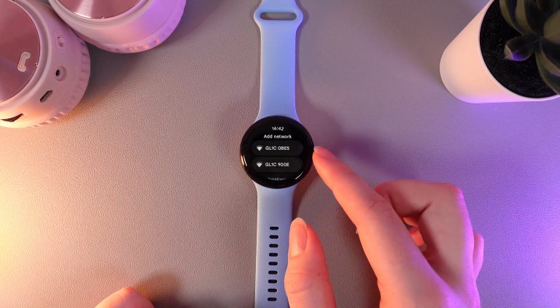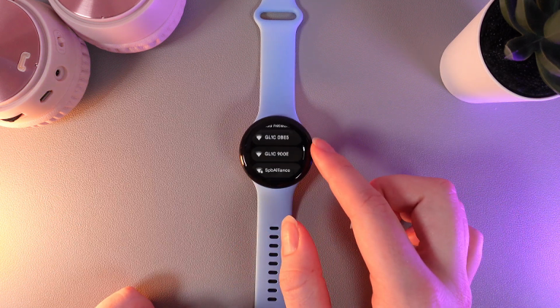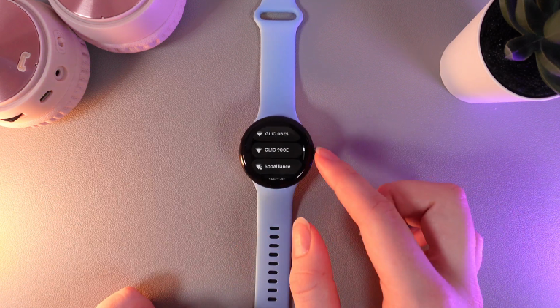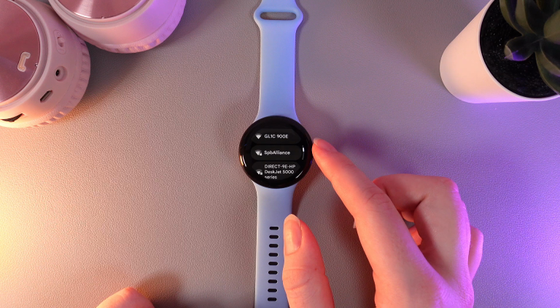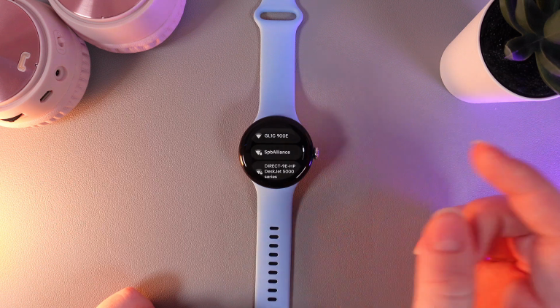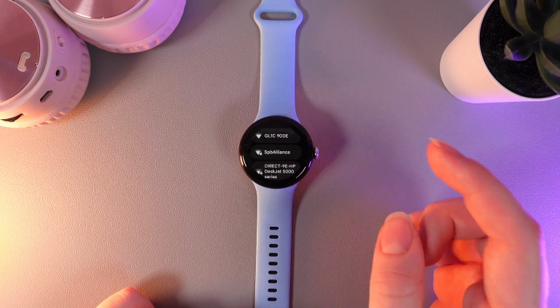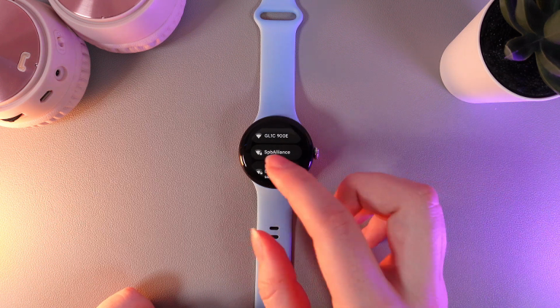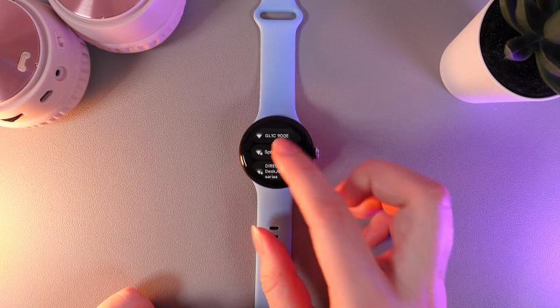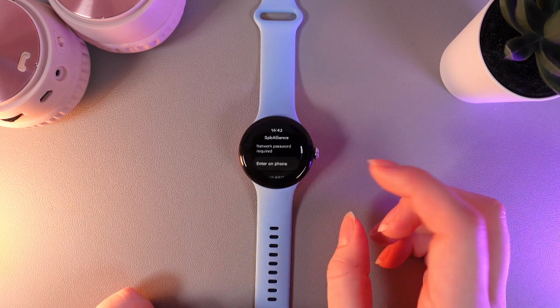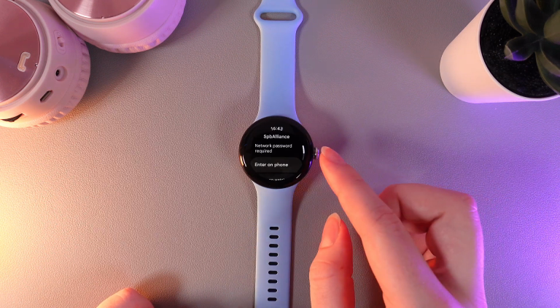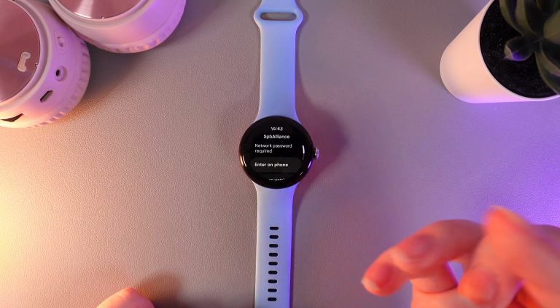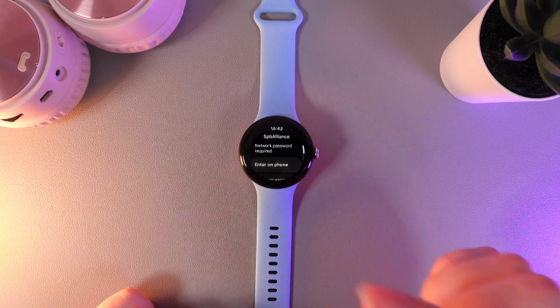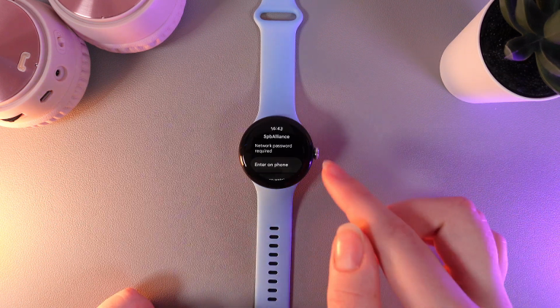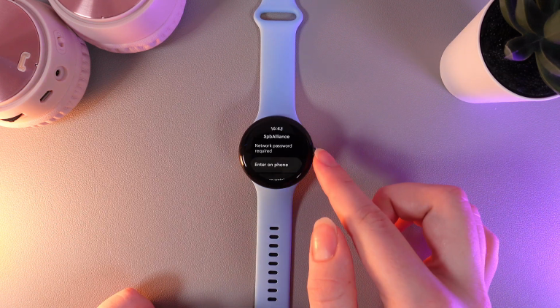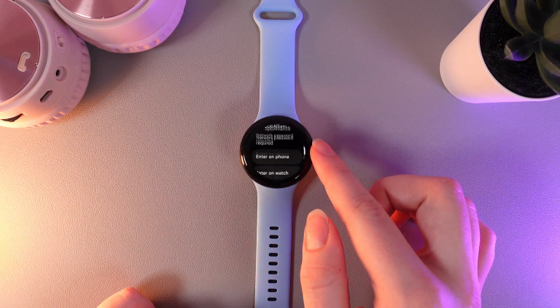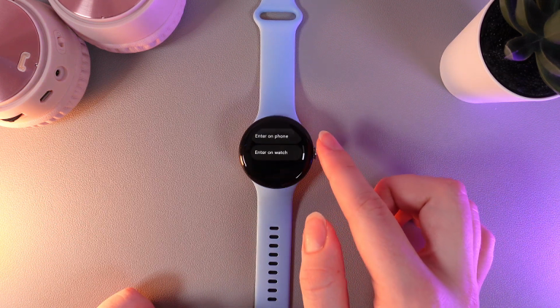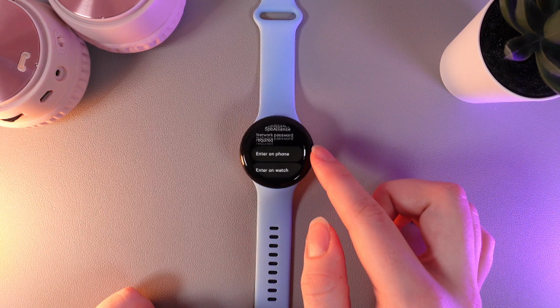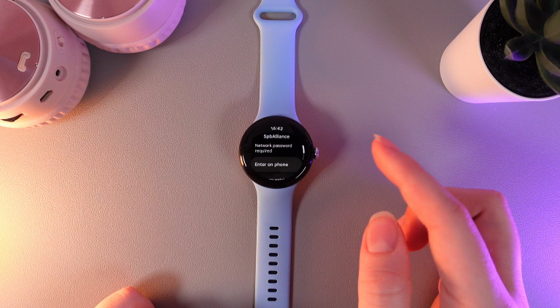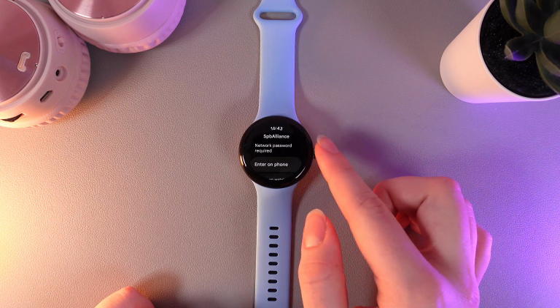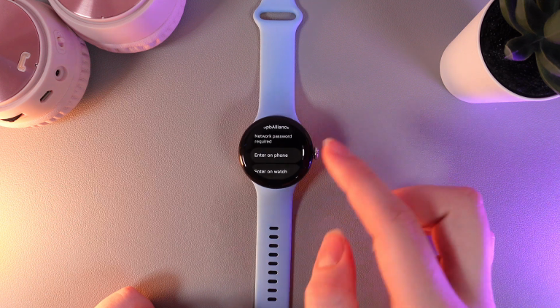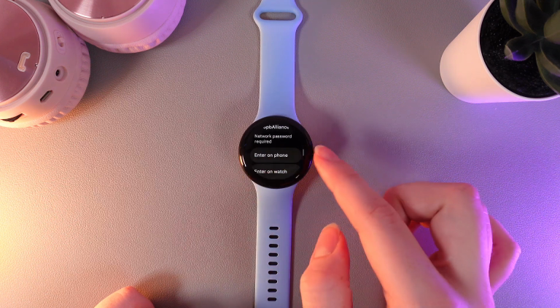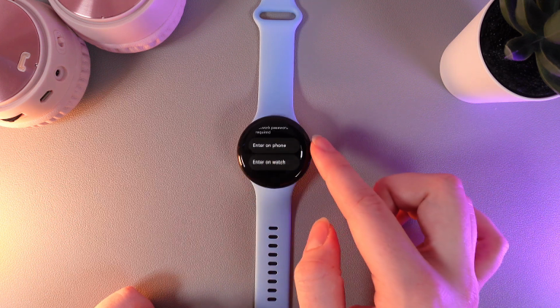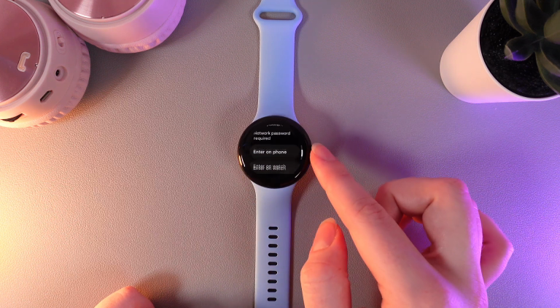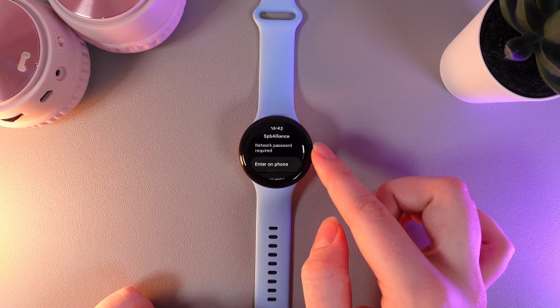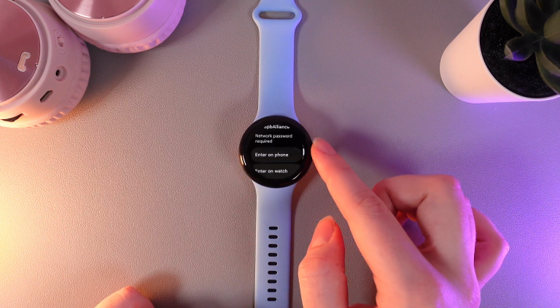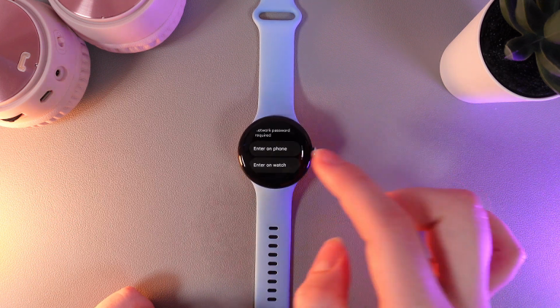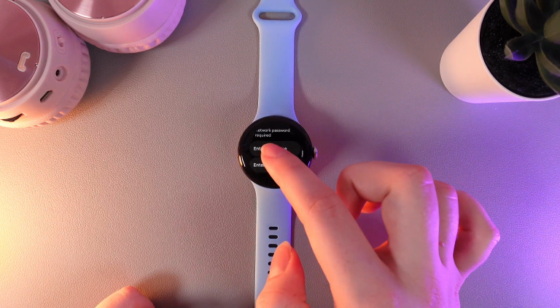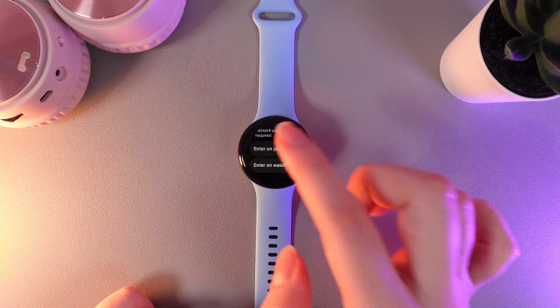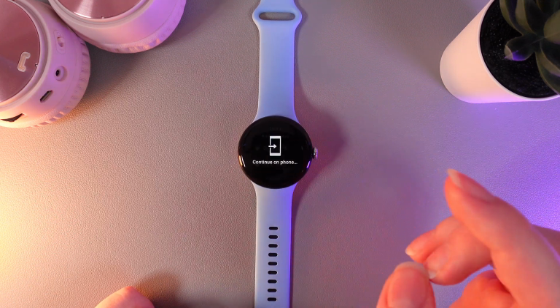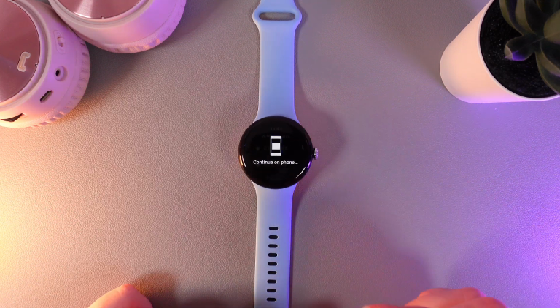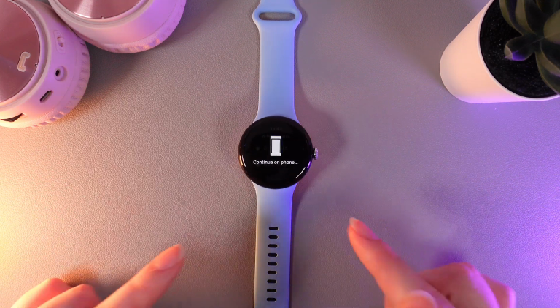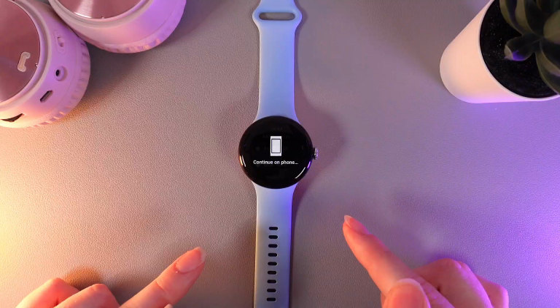Here you would need to find the name of your Wi-Fi and click on it. As a next step, we would need to enter the password, which we can enter on the phone or enter on the watch. I will enter it on the phone and we'll be right back.